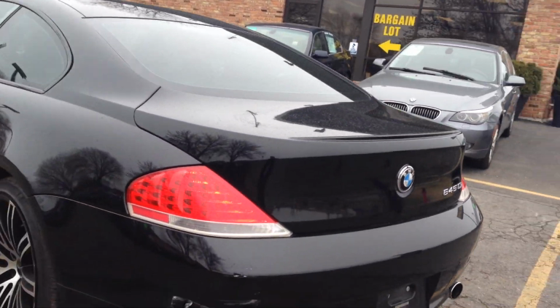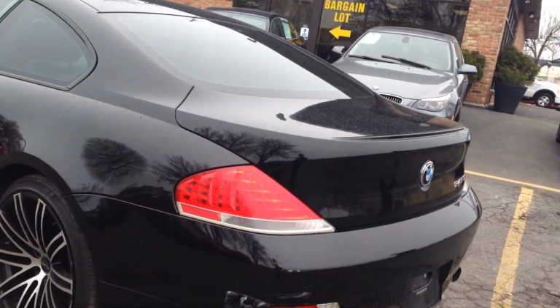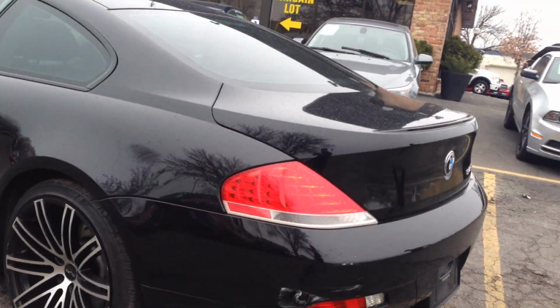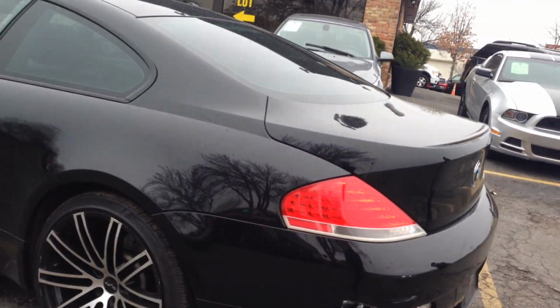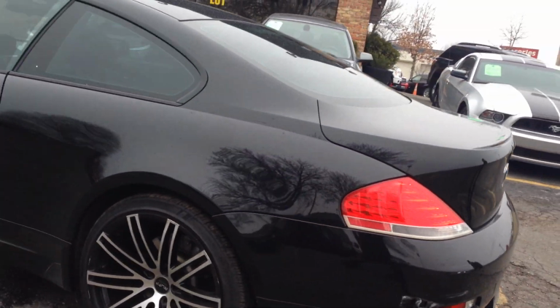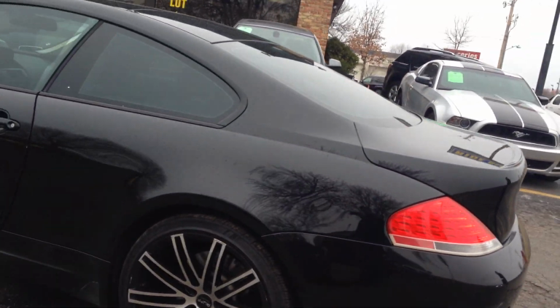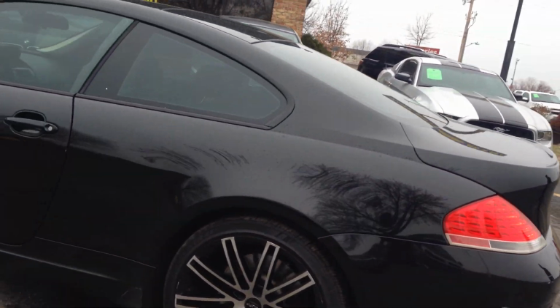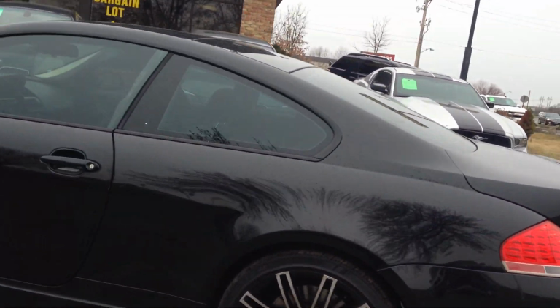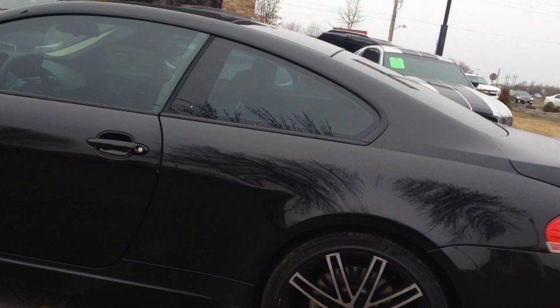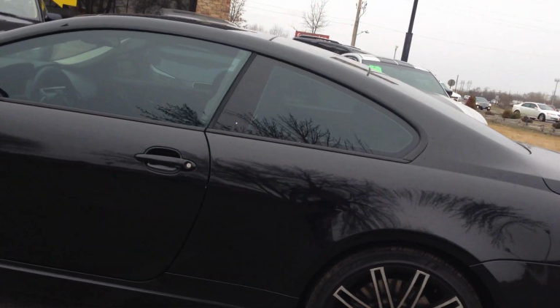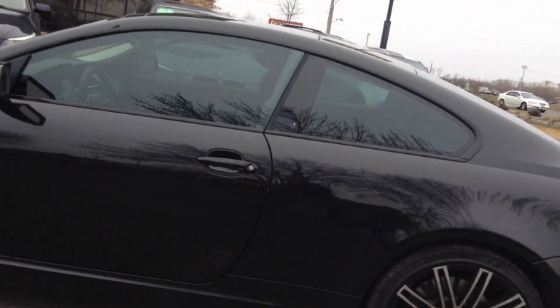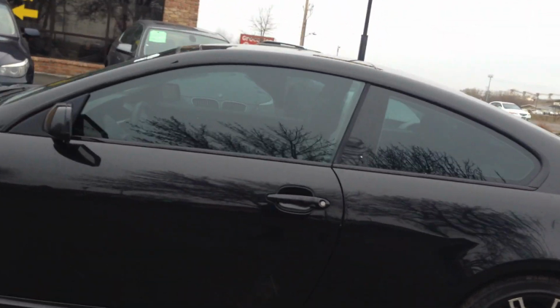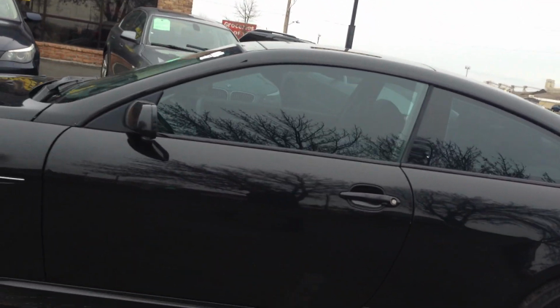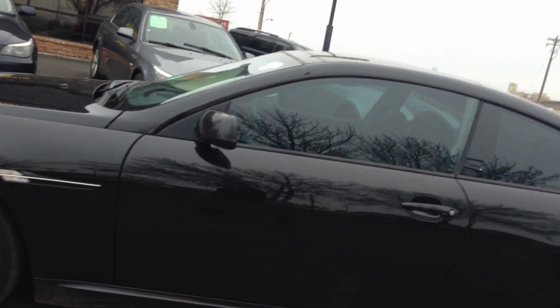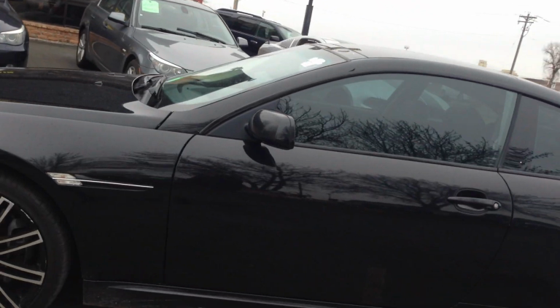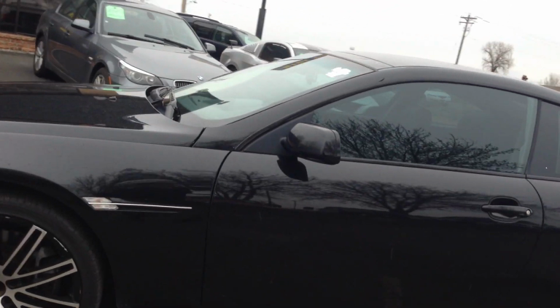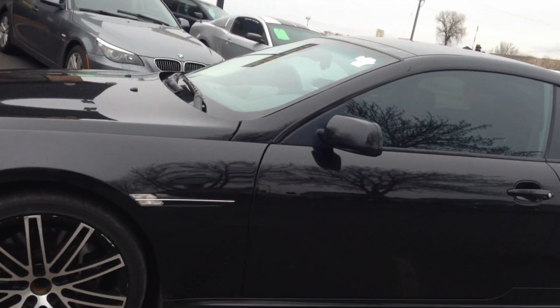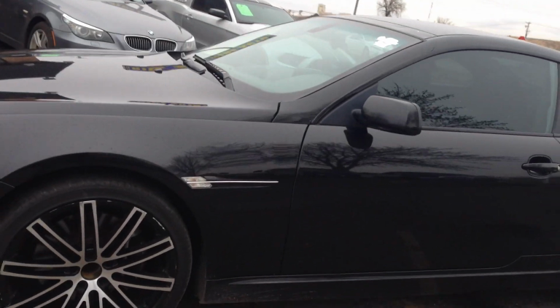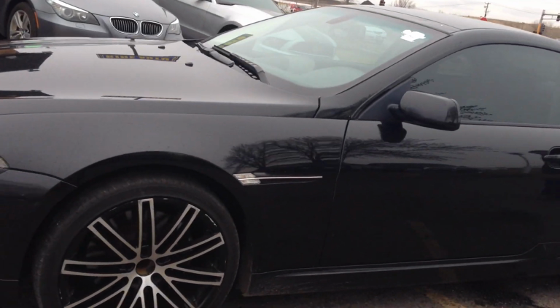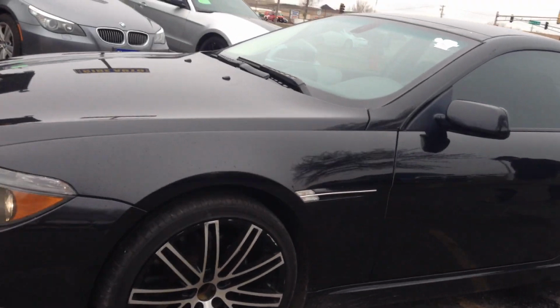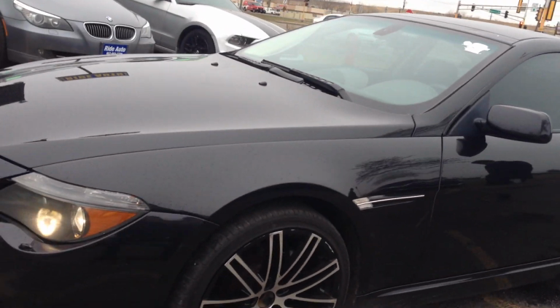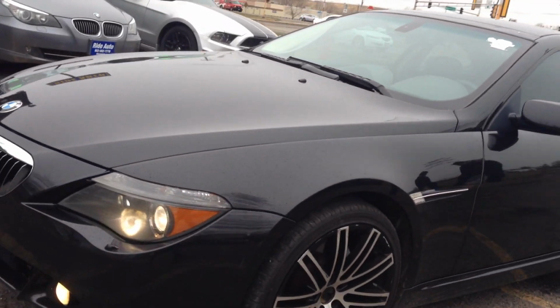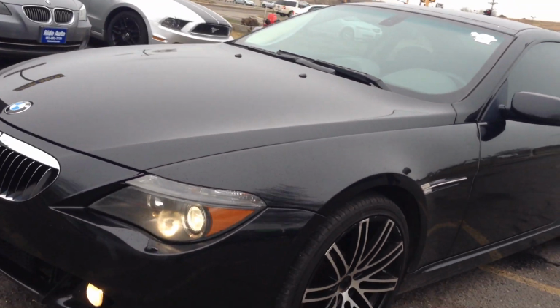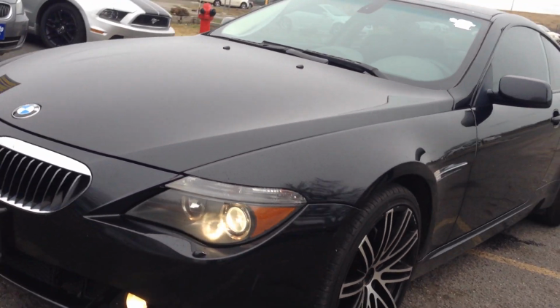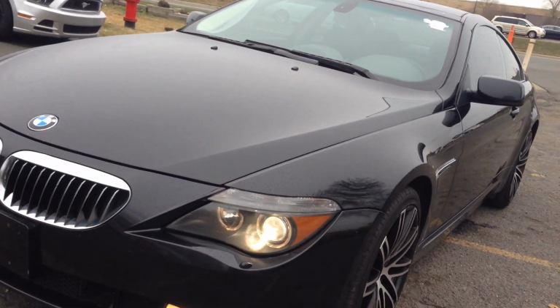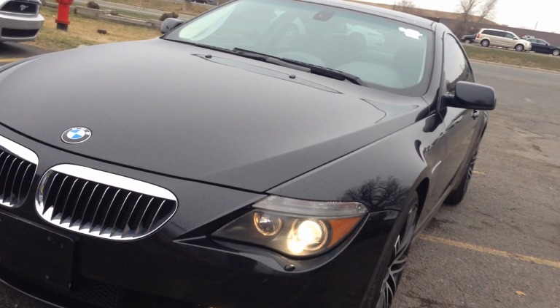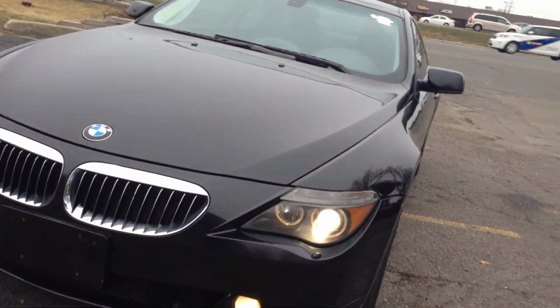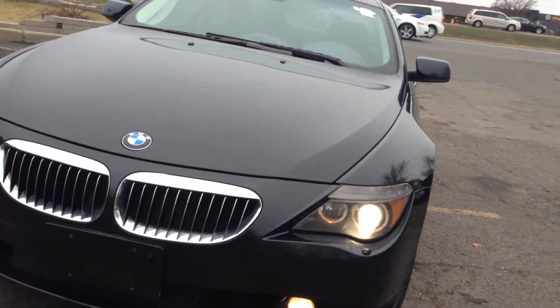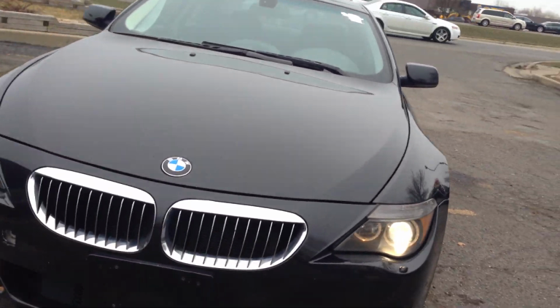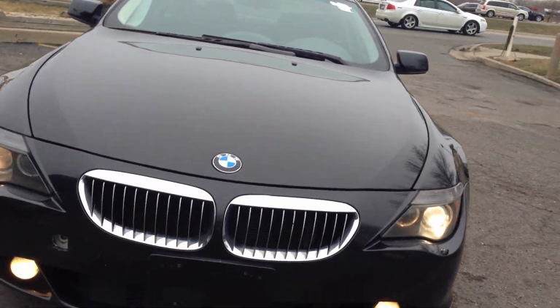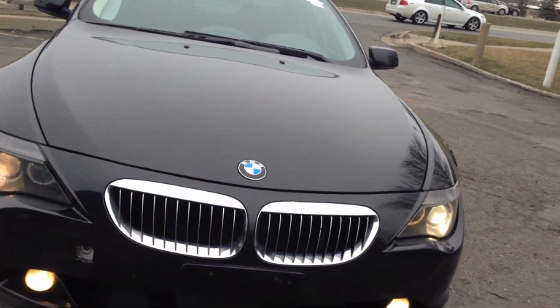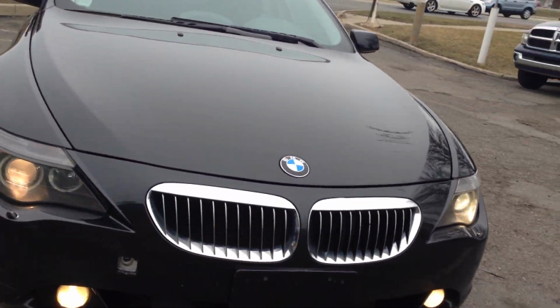Tinted windows, clean title vehicle. I just love the way this car looks. It's got high intensity headlights and fog lights.